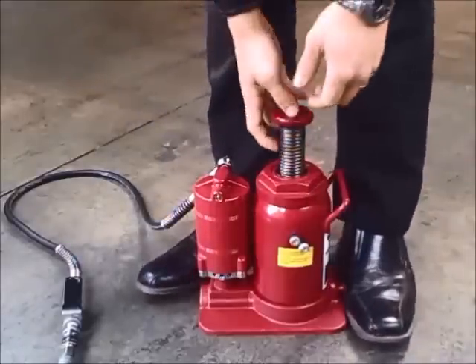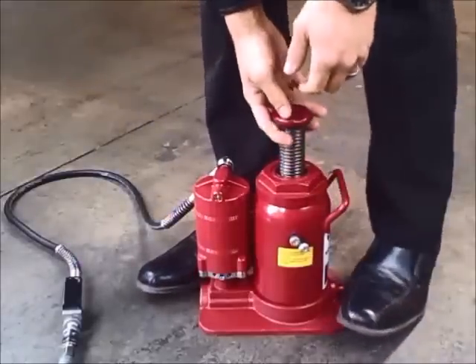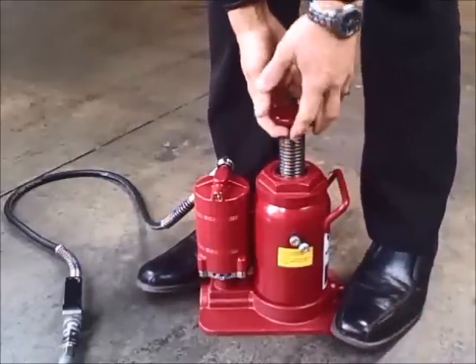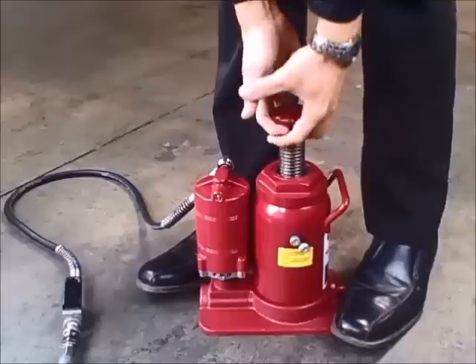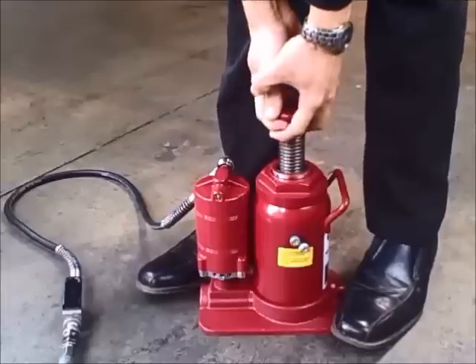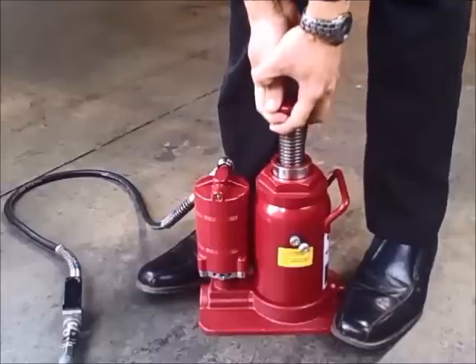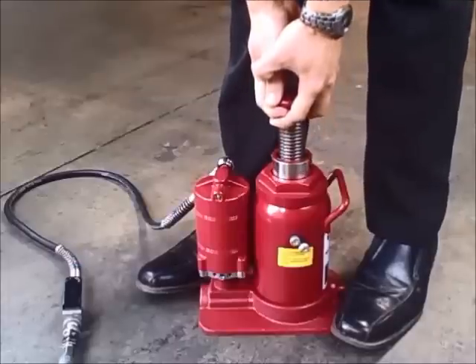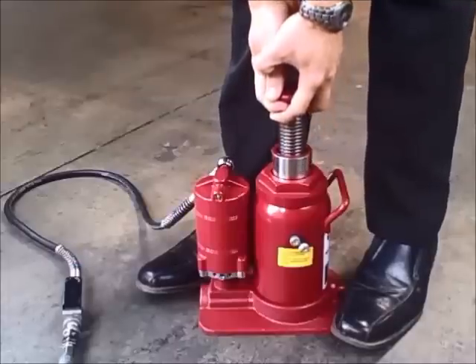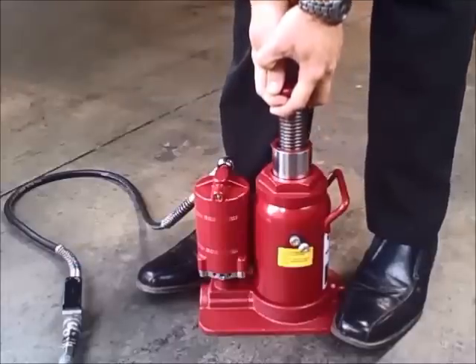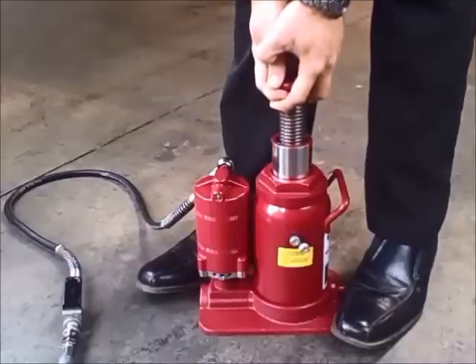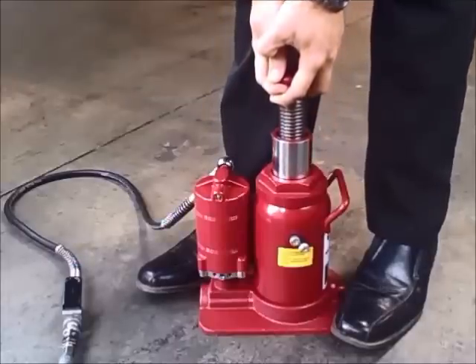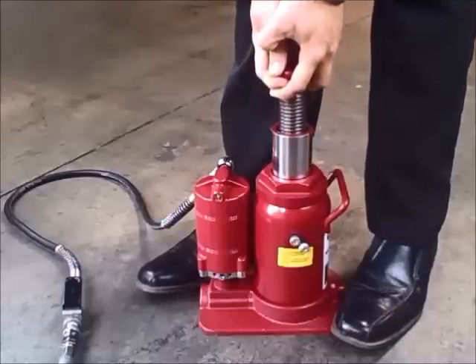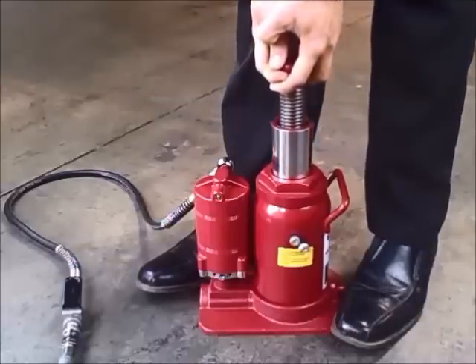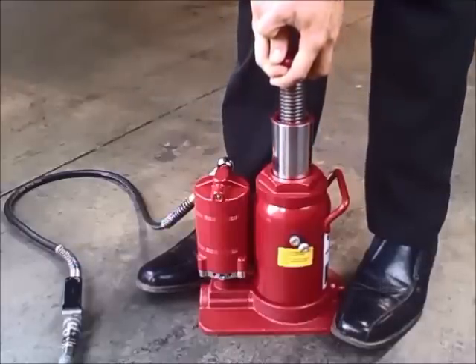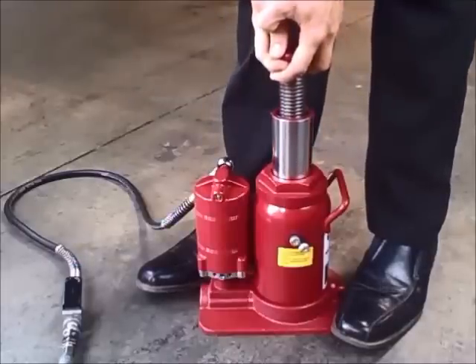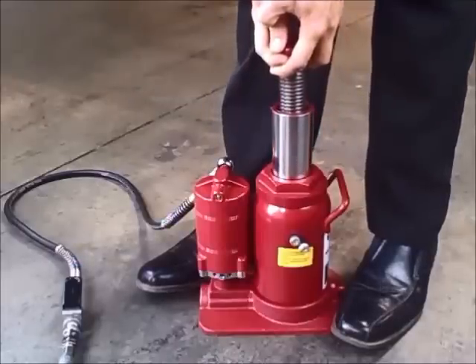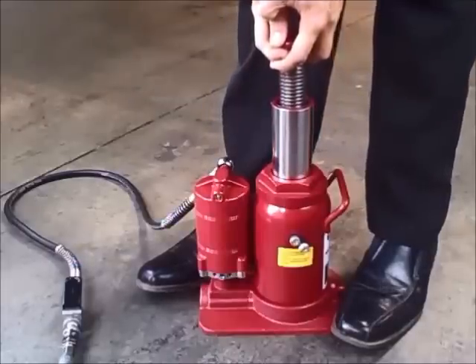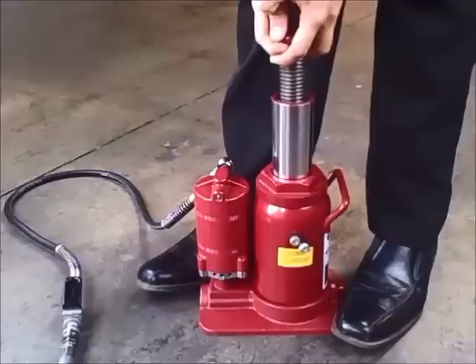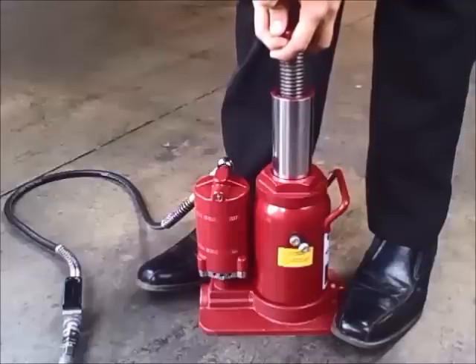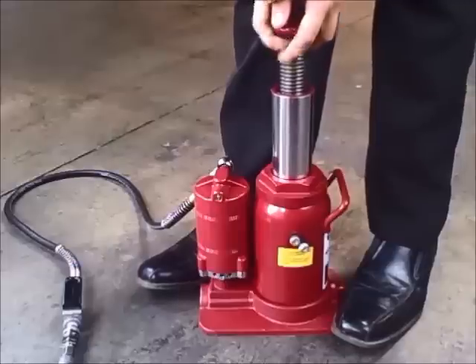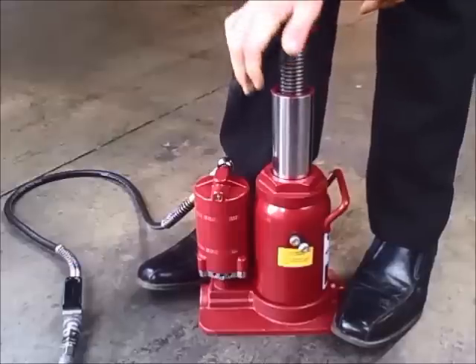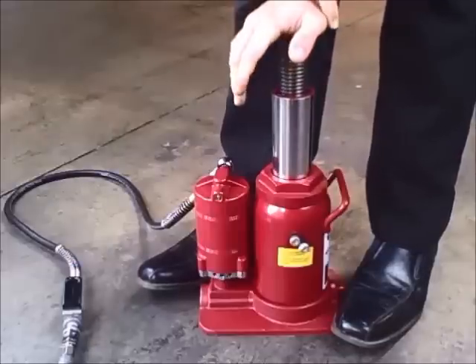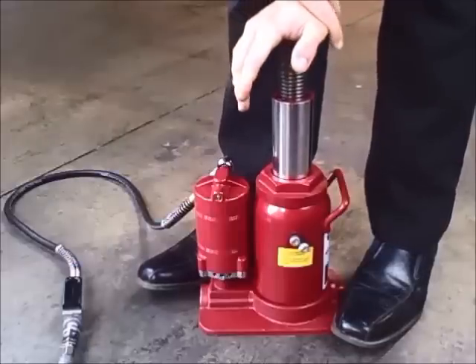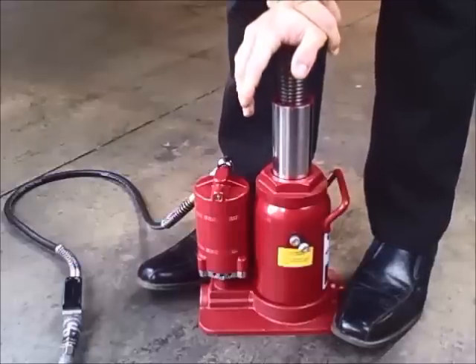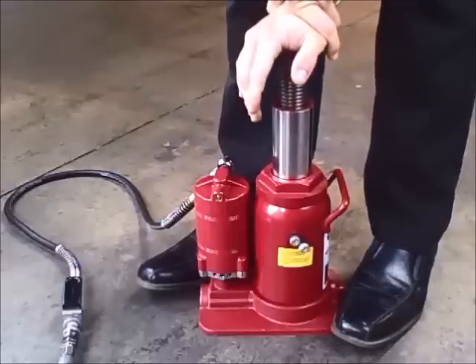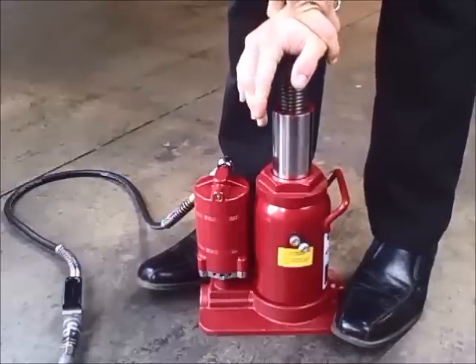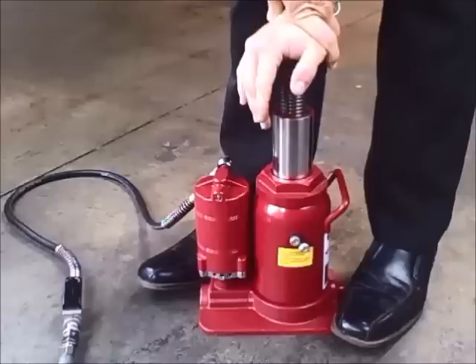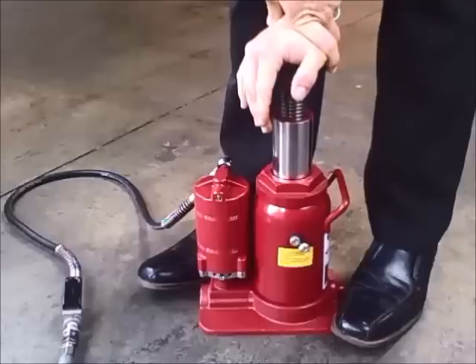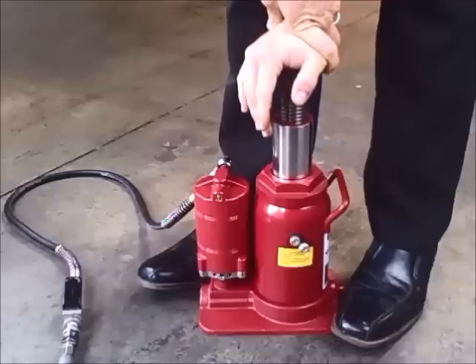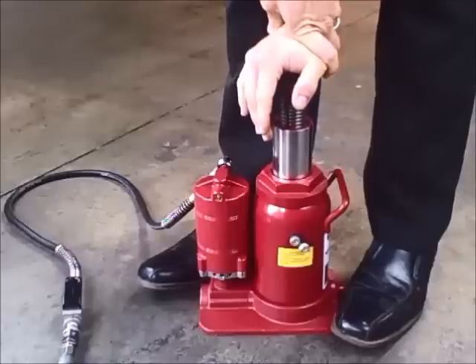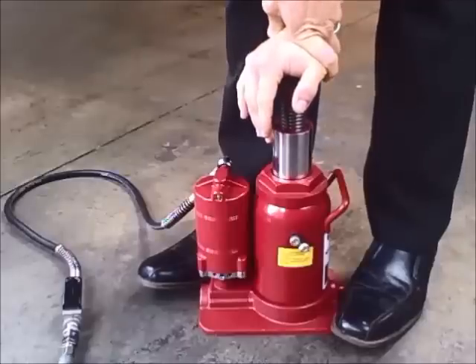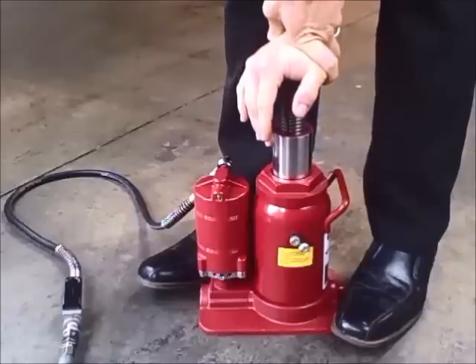Step four: forcefully lift the piston cylinder up and down. You want to repeat this procedure at least five to ten times.